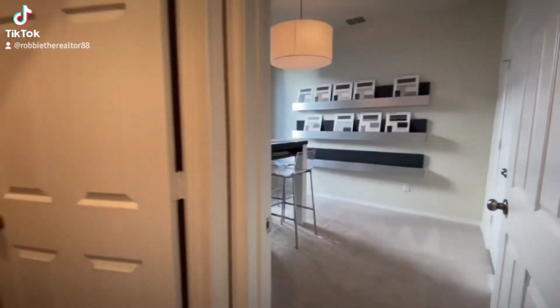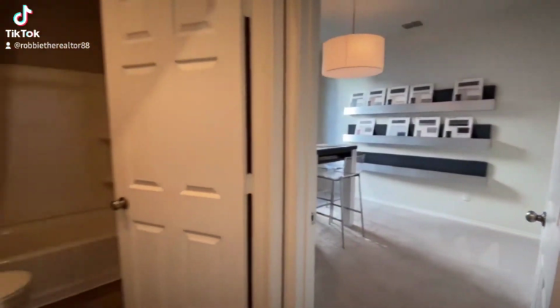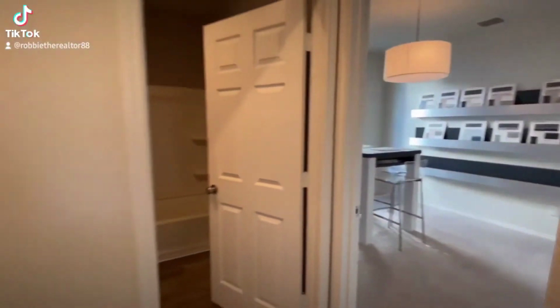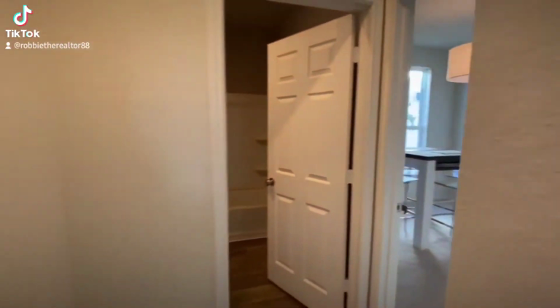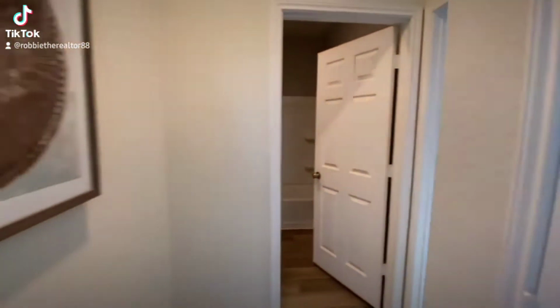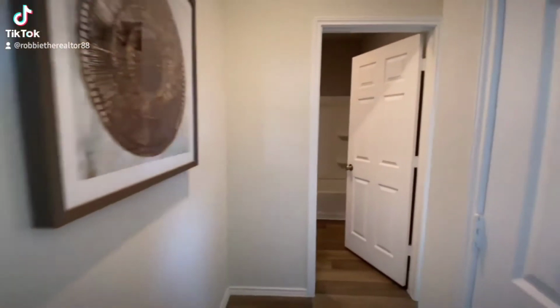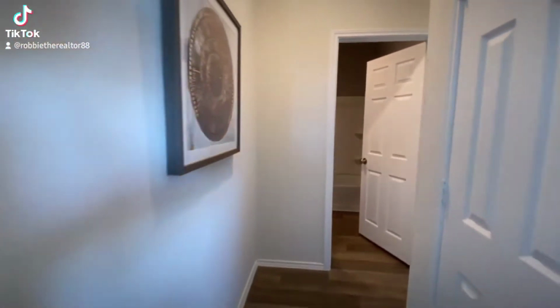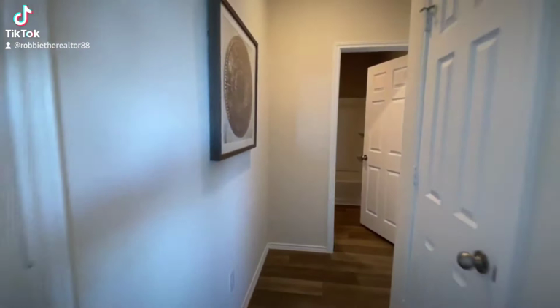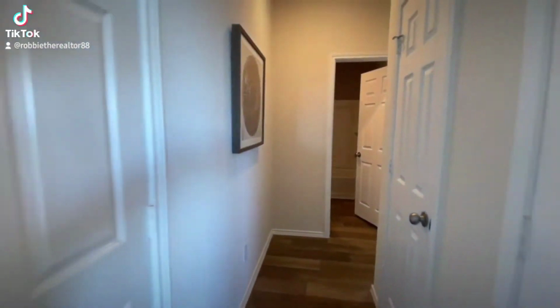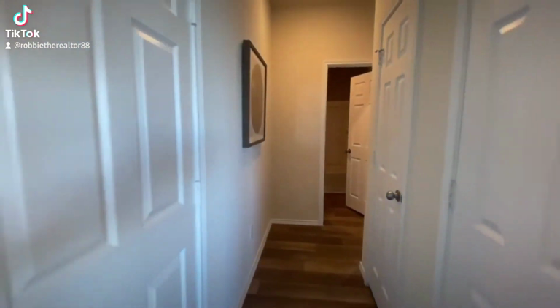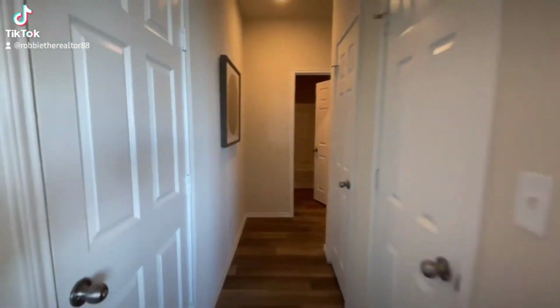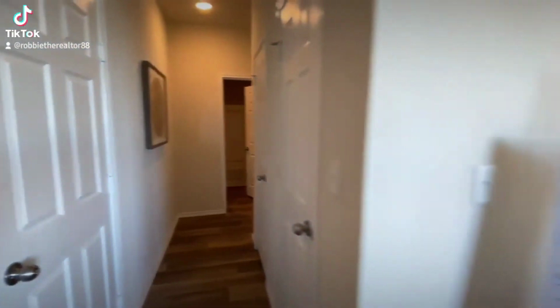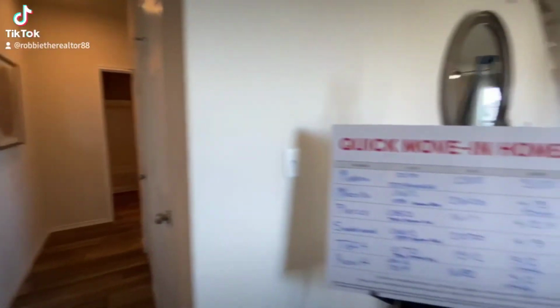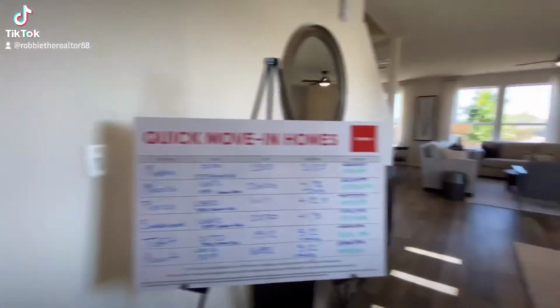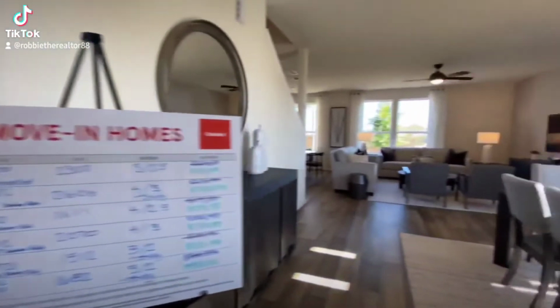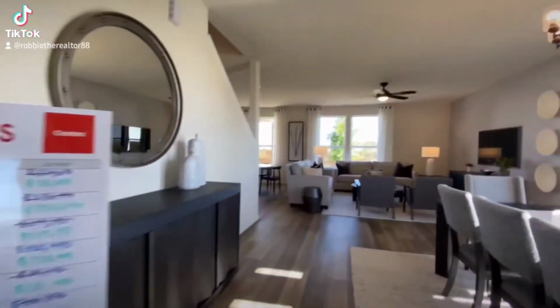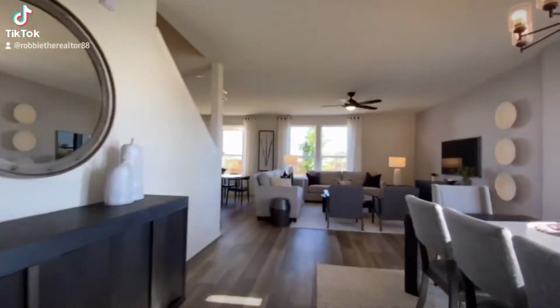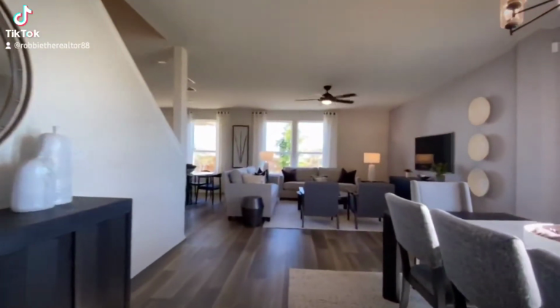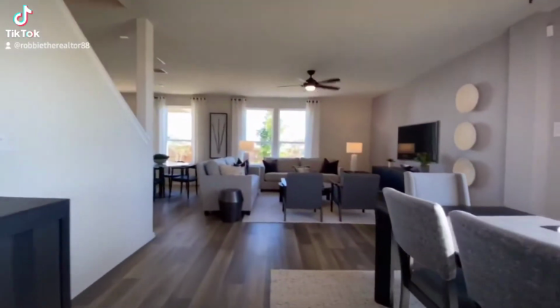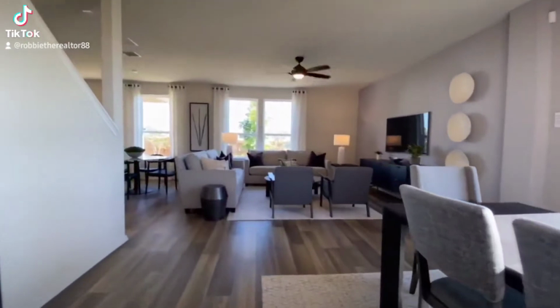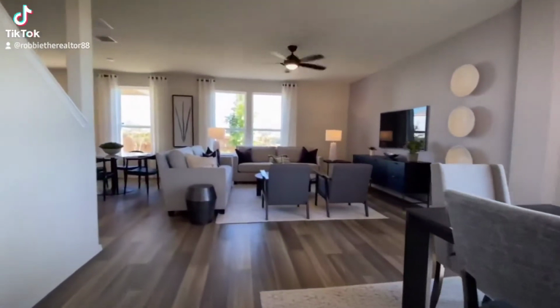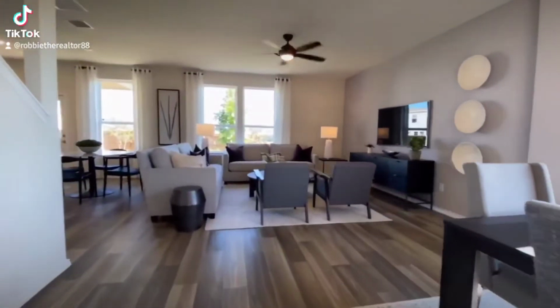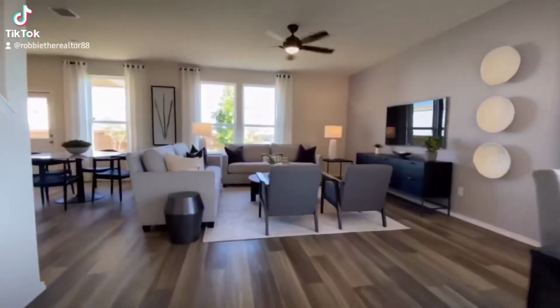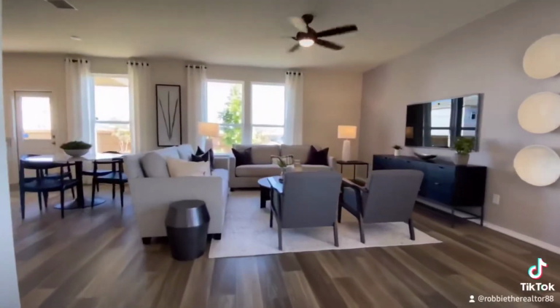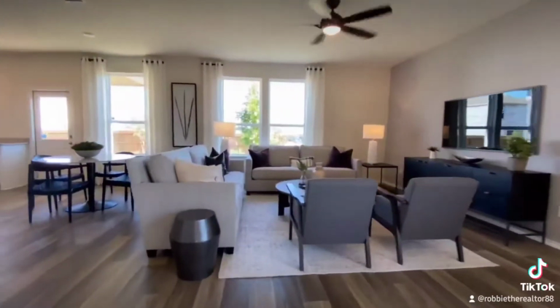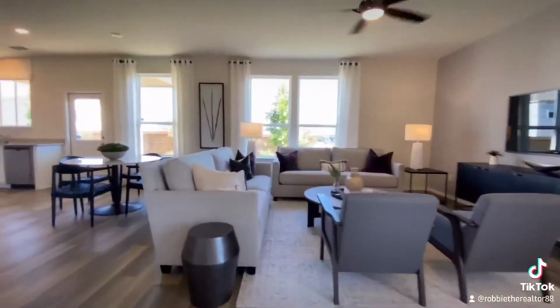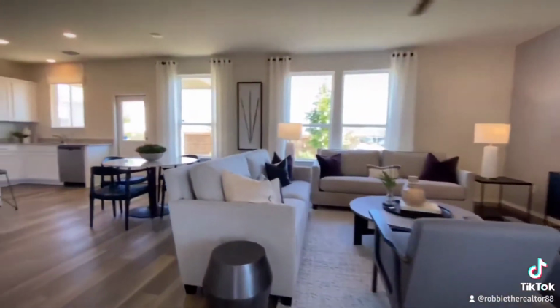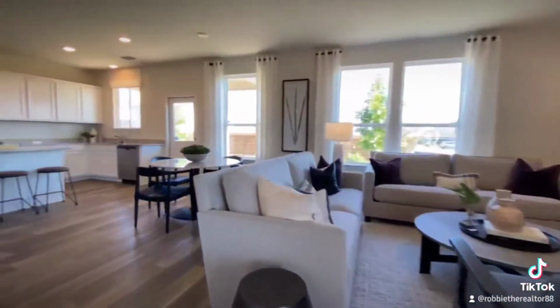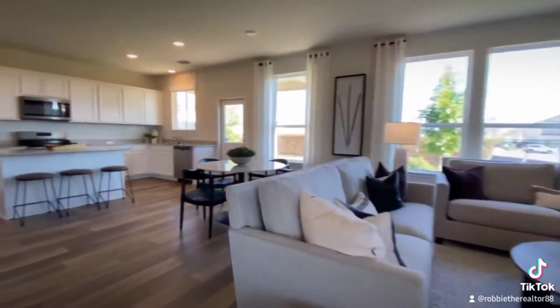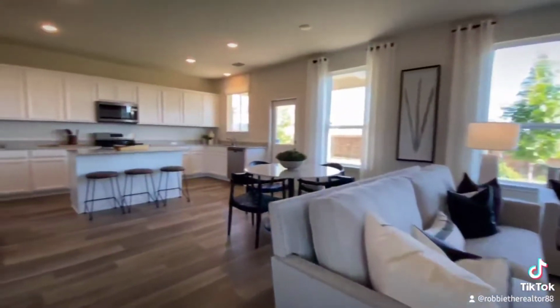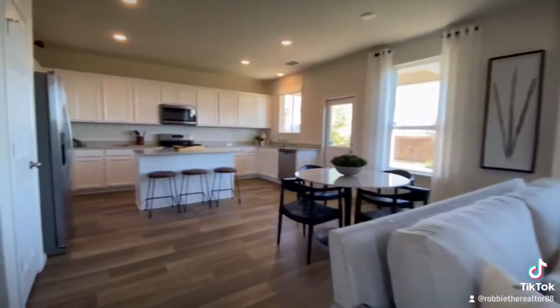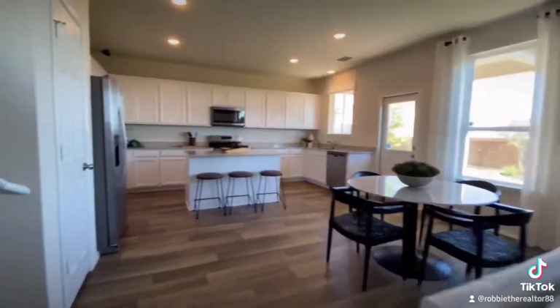I love how they did the guest room with the full bath, pretty much away from everything — nice and quiet for your guests. Coming over here, you've got the open concept to everything. I'm loving it. Nice and bright.